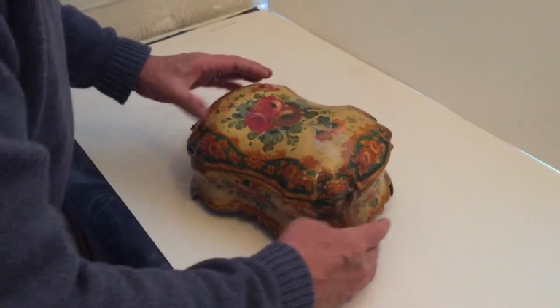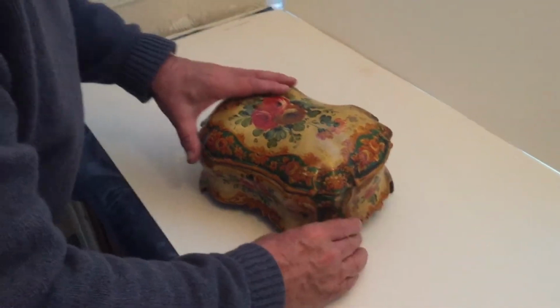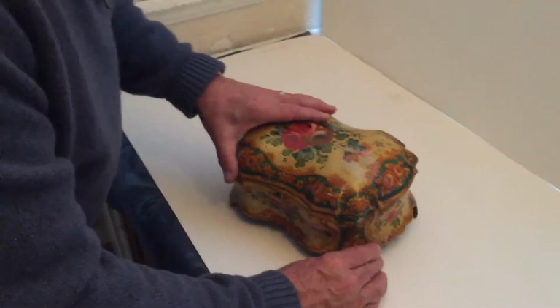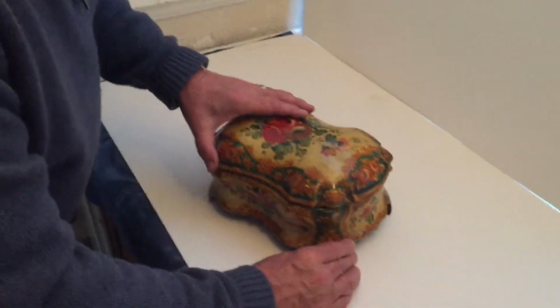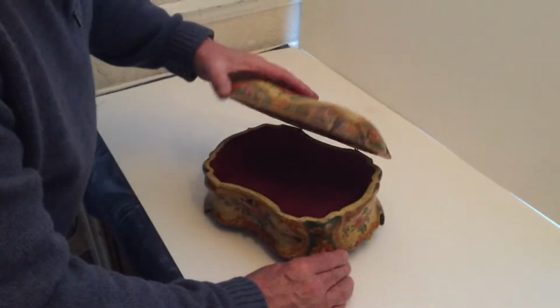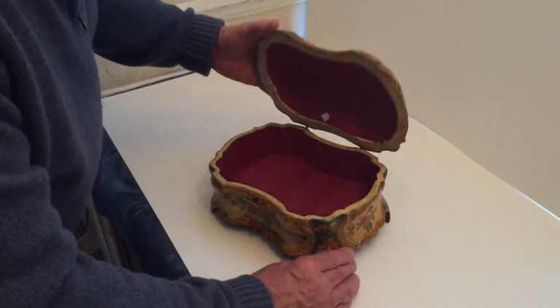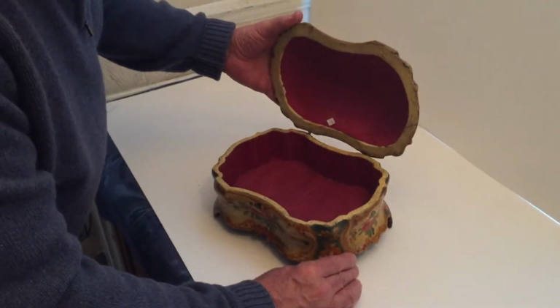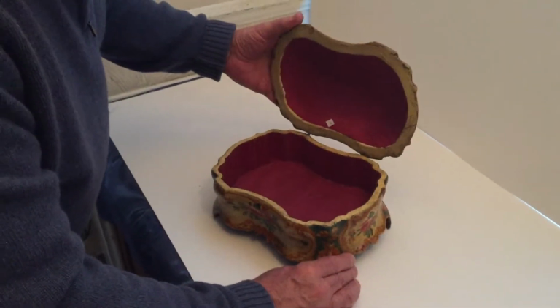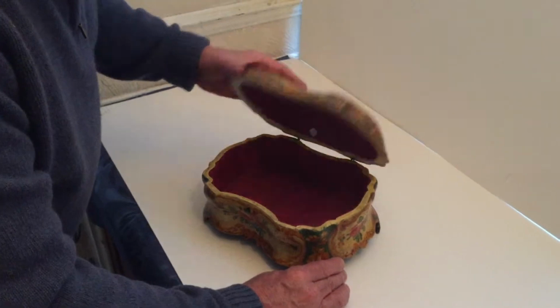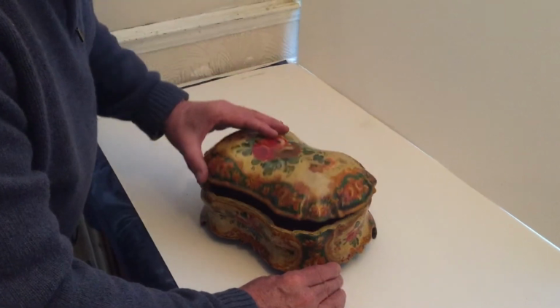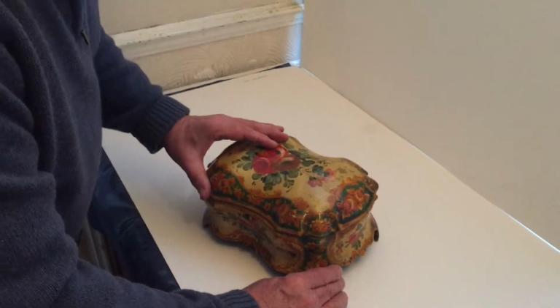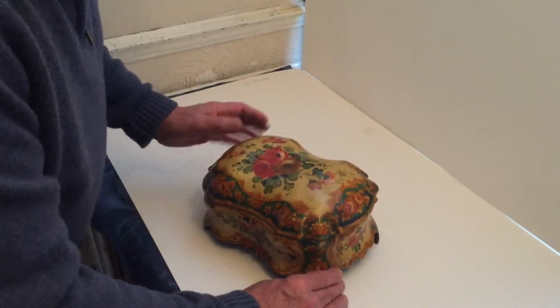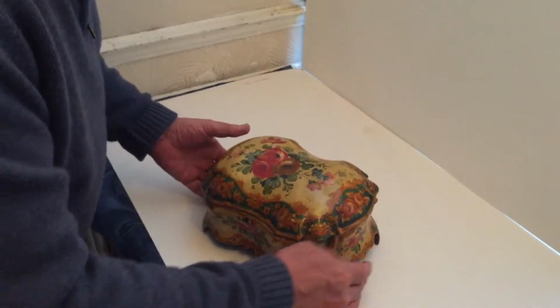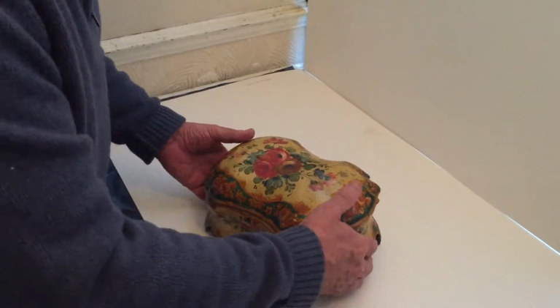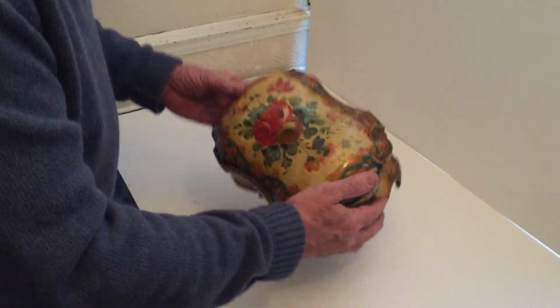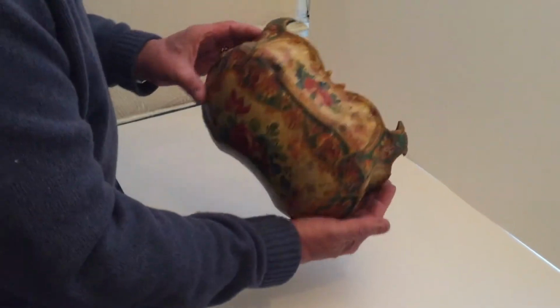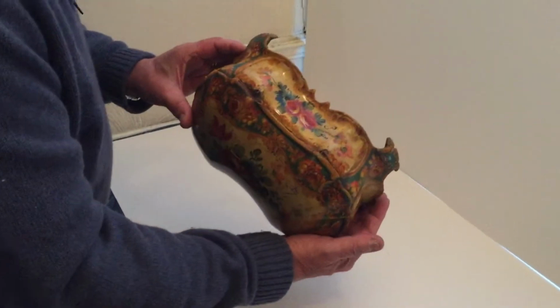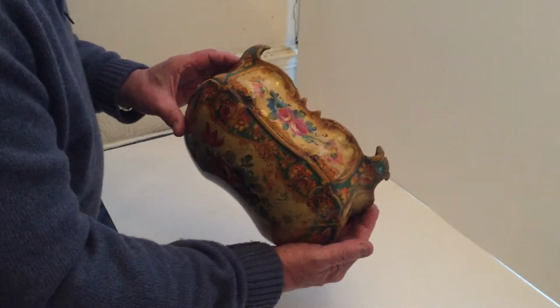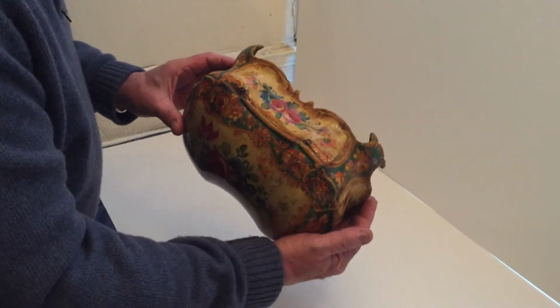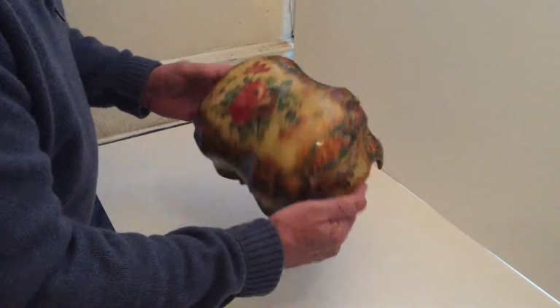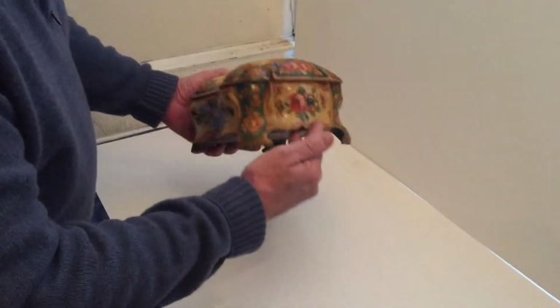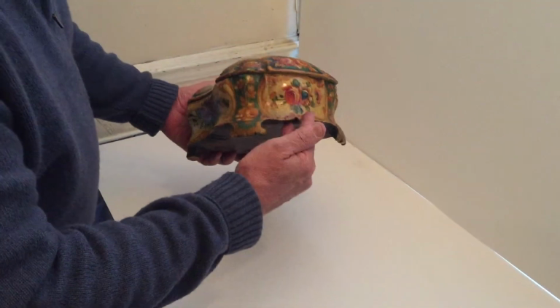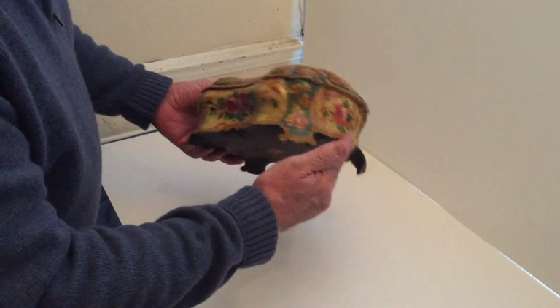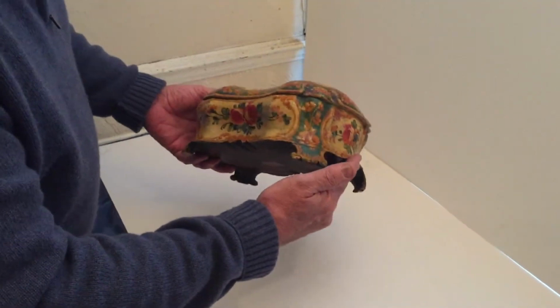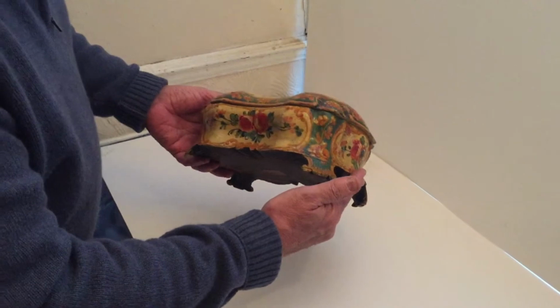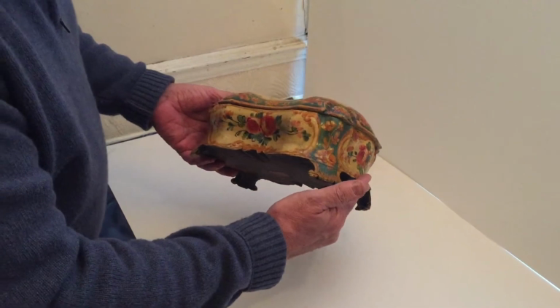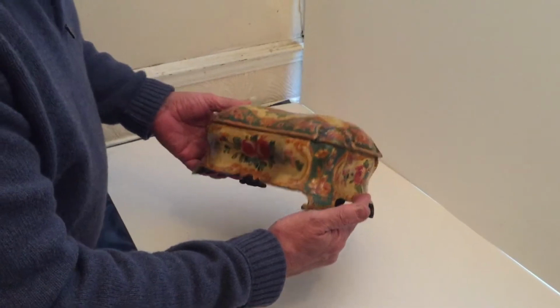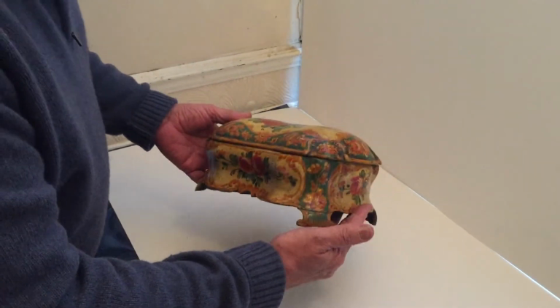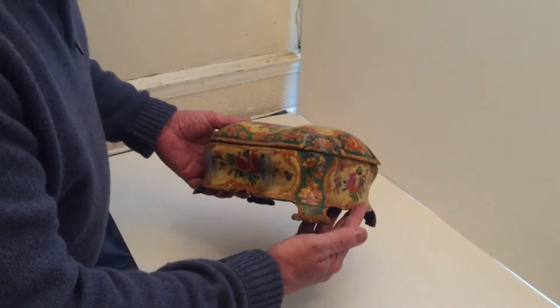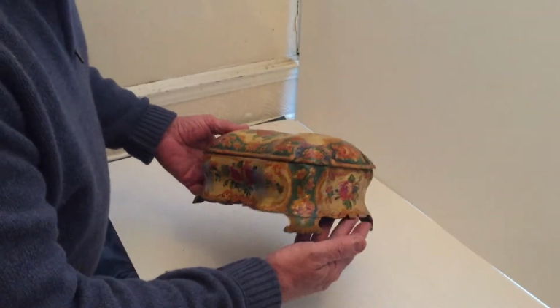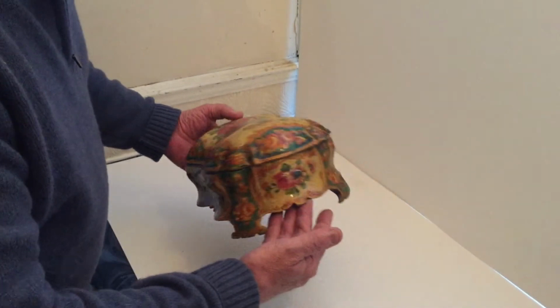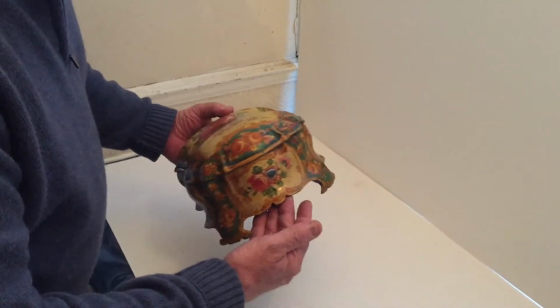Probably North Italian, but an unusual box. Very visual, very pretty box, and a wonderful shape. Must have taken ages to carve.